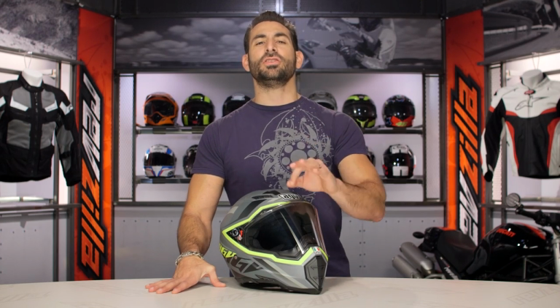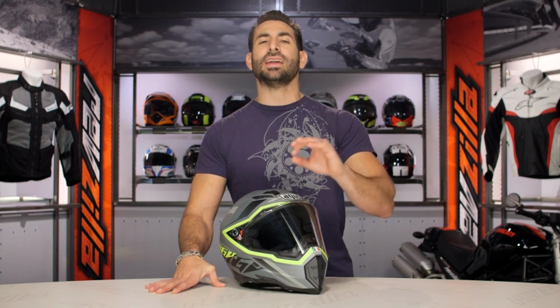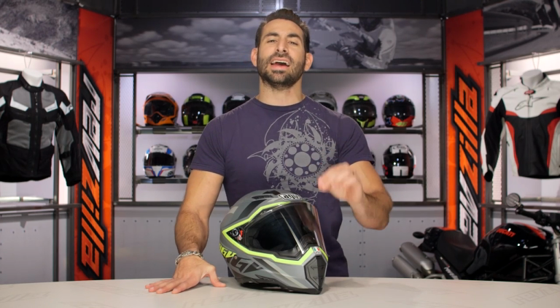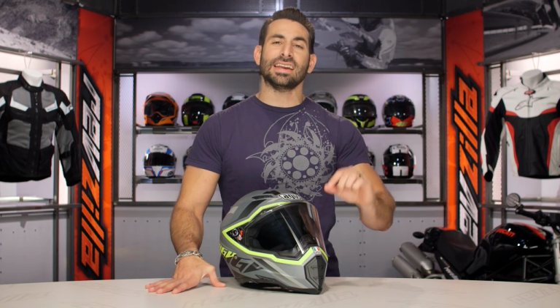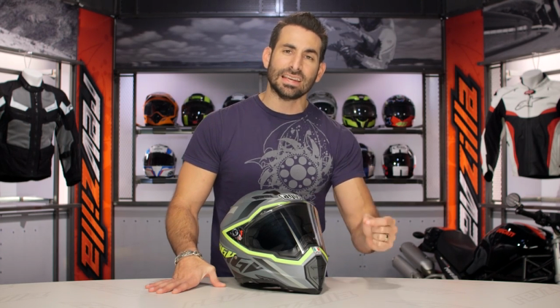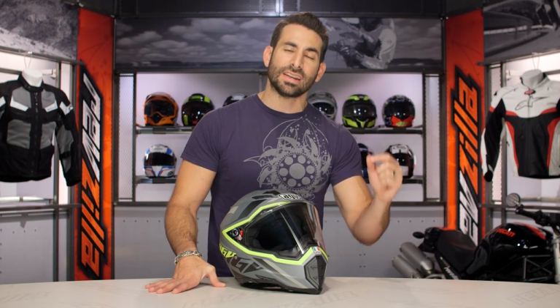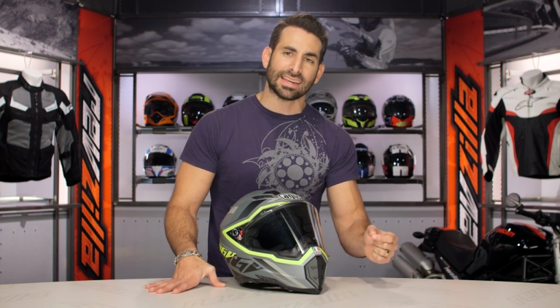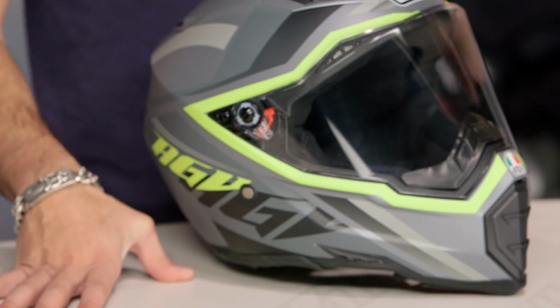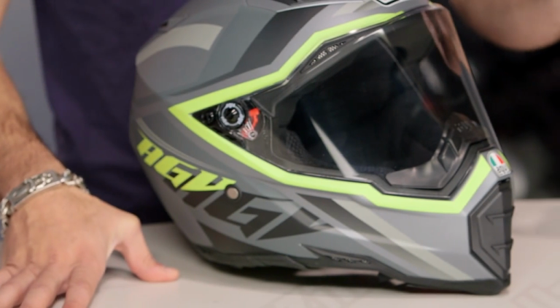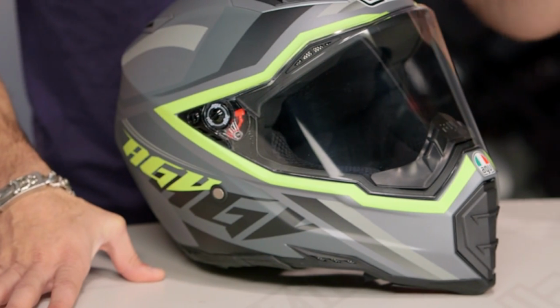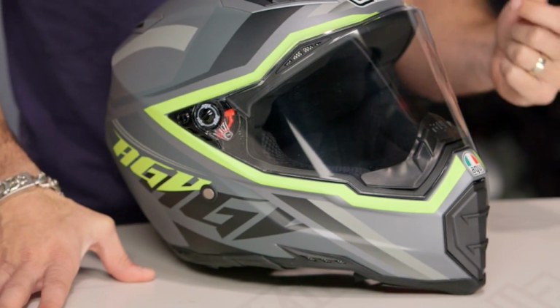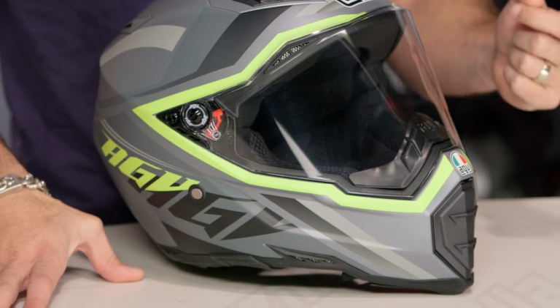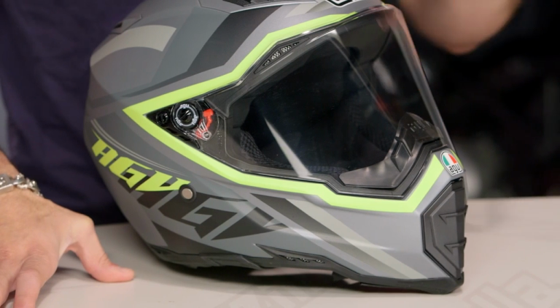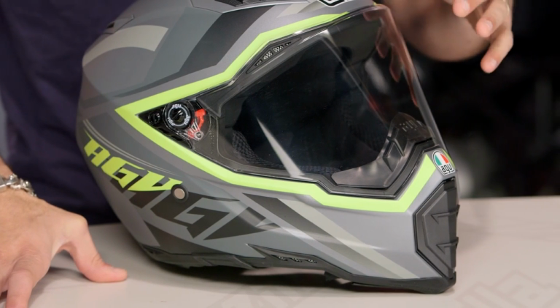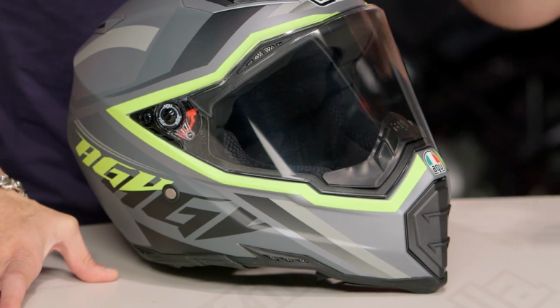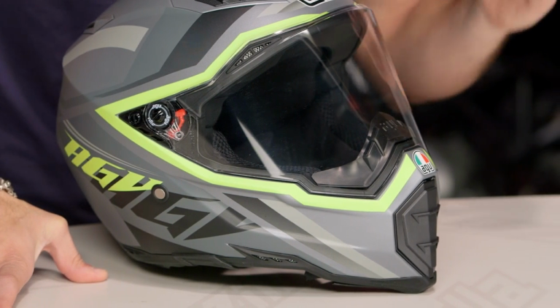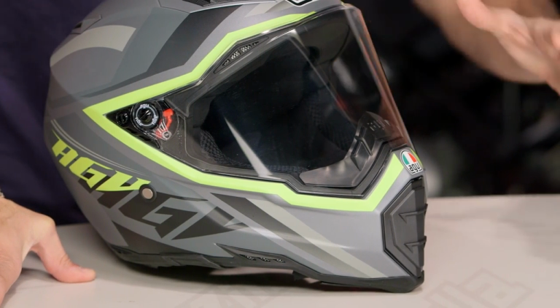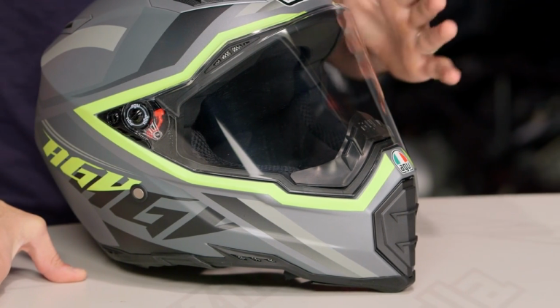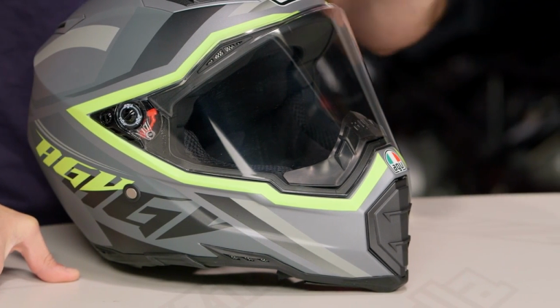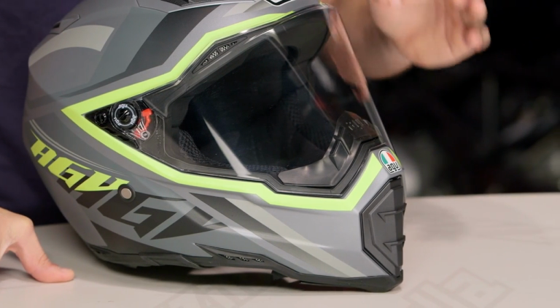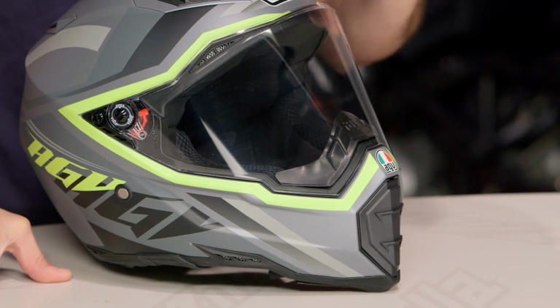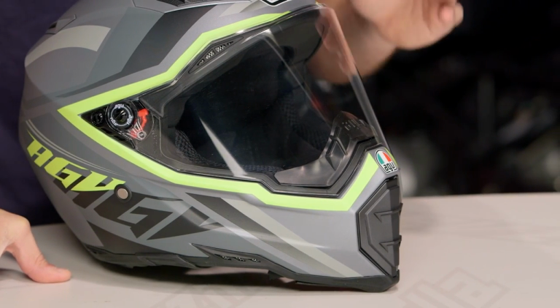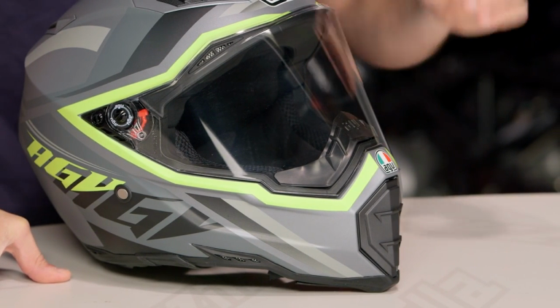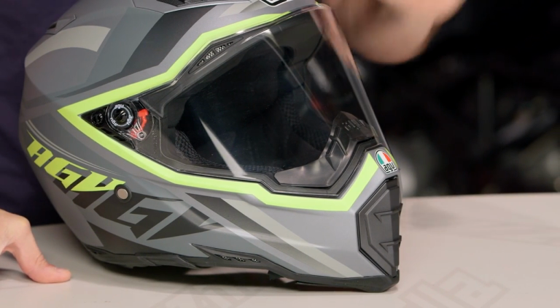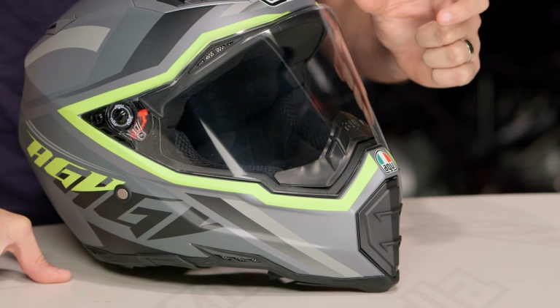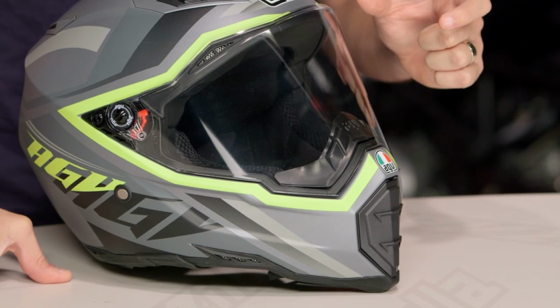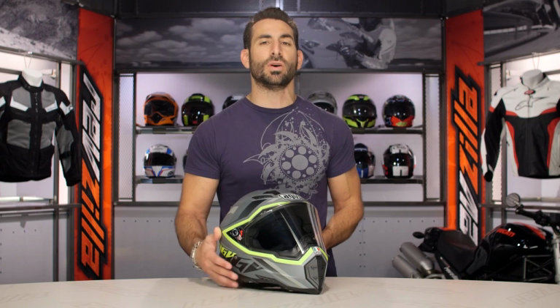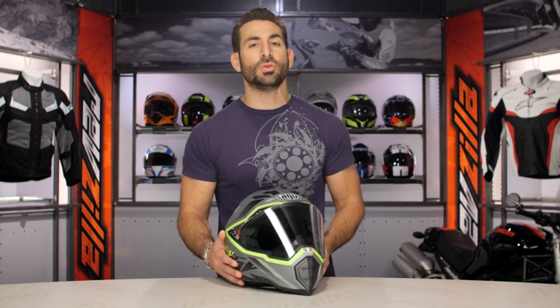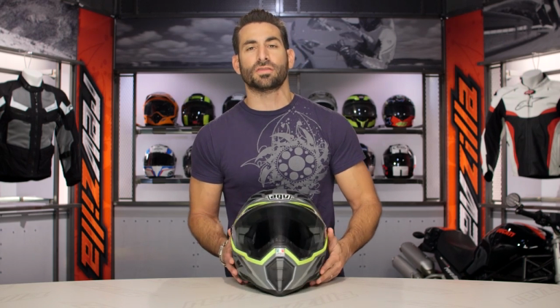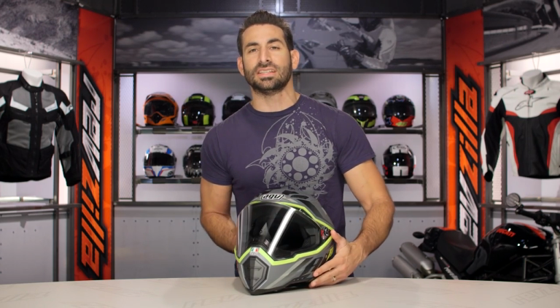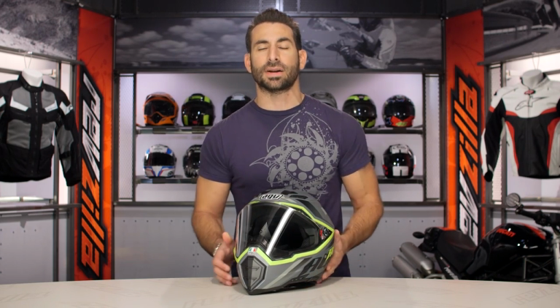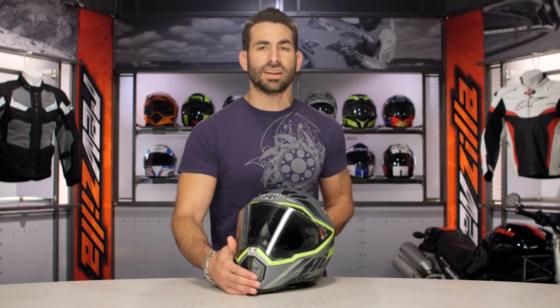If you're new to an AX8 EVO Naked, what you're looking at is a super lightweight helmet. Tri-composite, three intakes, two exhausts, three pounds two ounces, and it's going to be ECE rated as well. Make sure you watch our full detailed breakdown video.